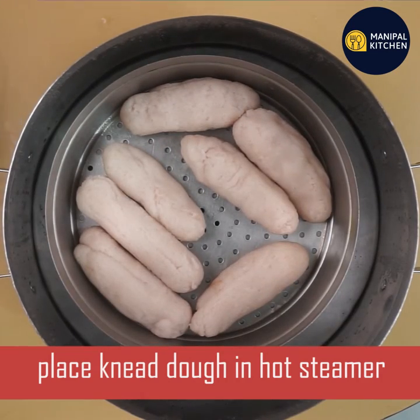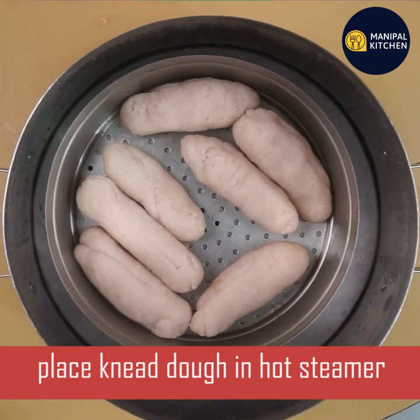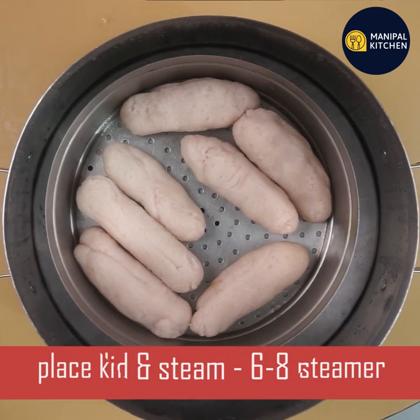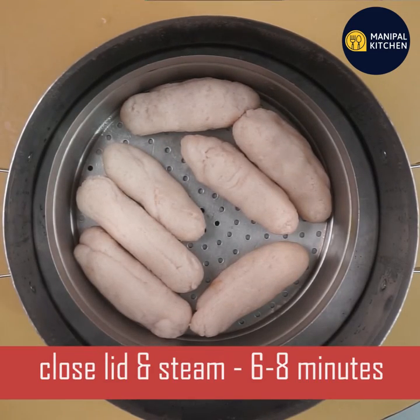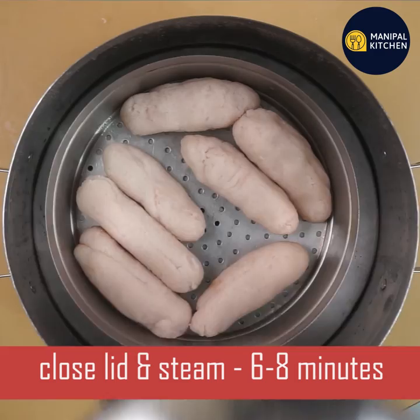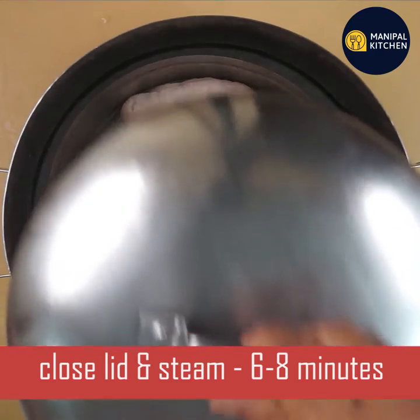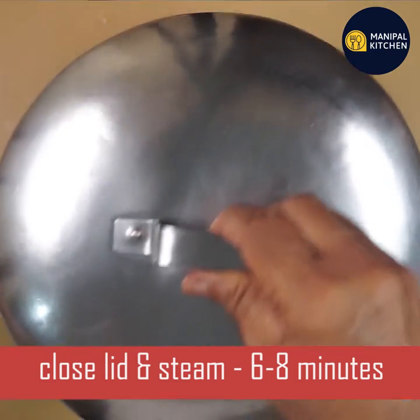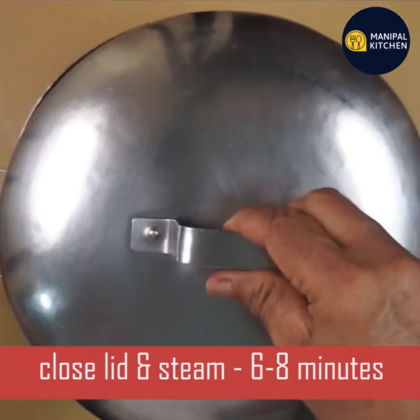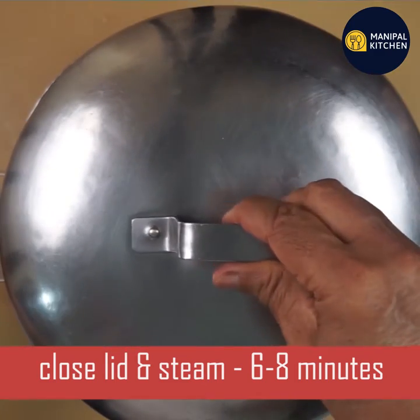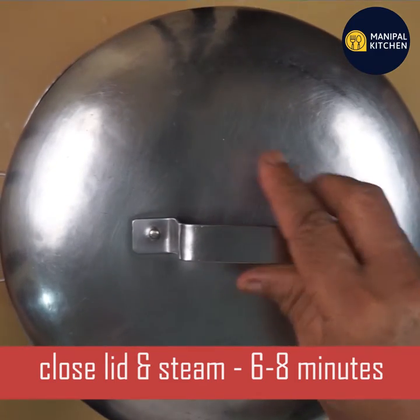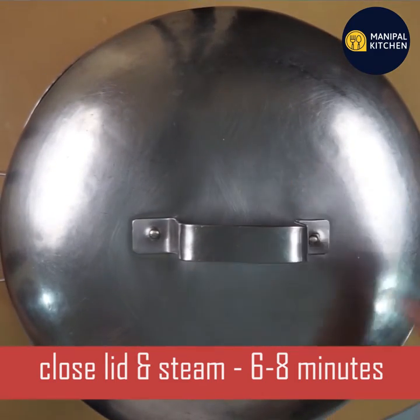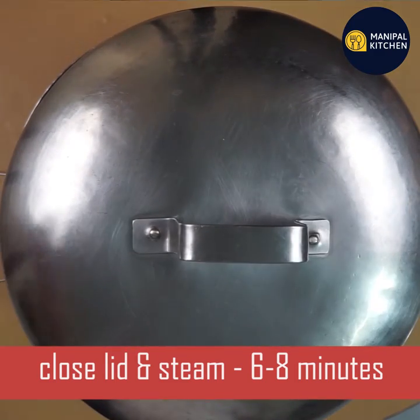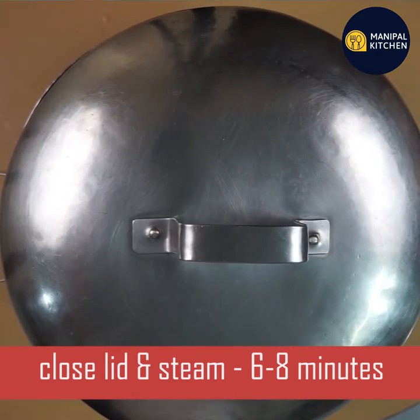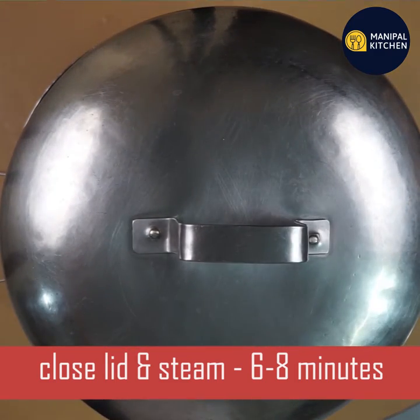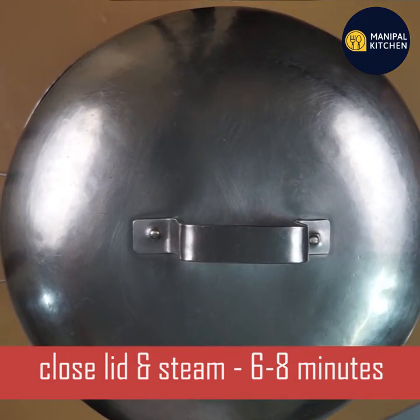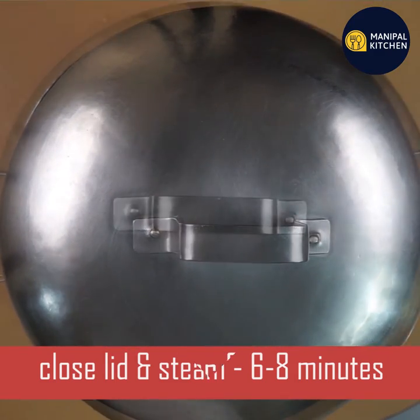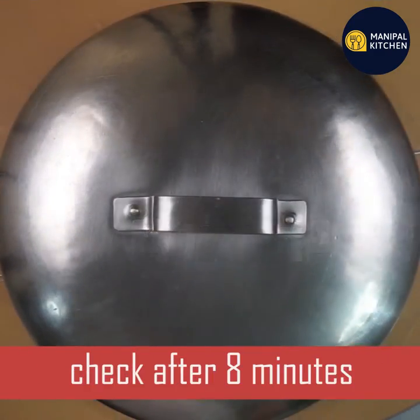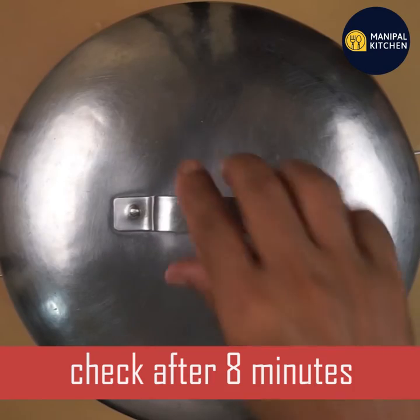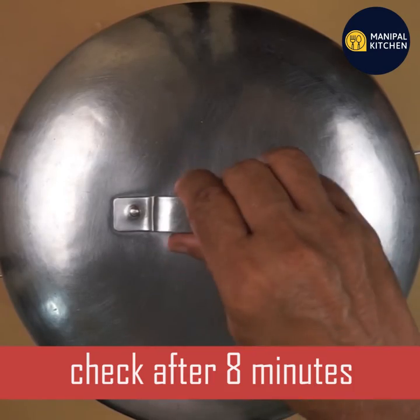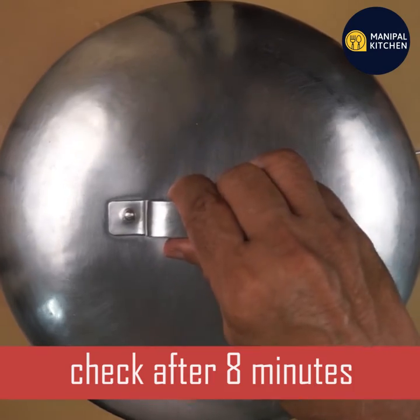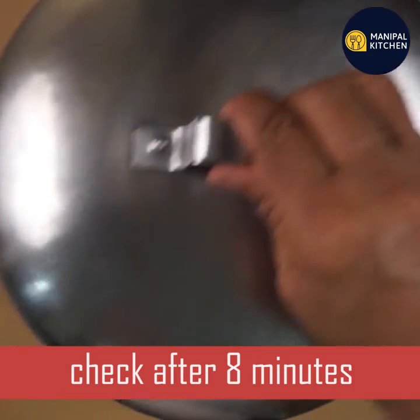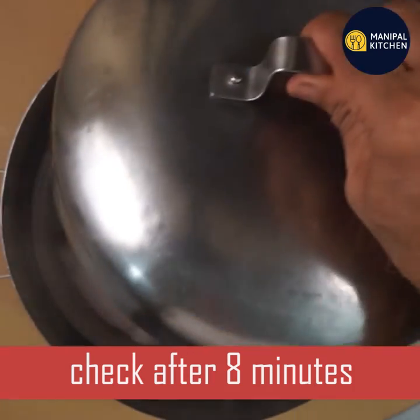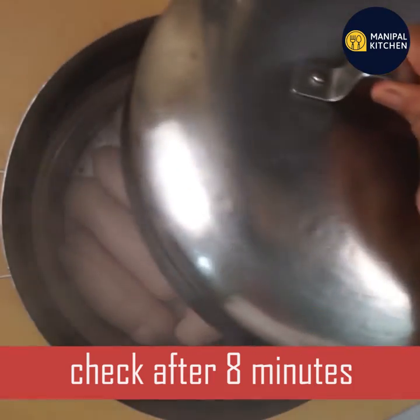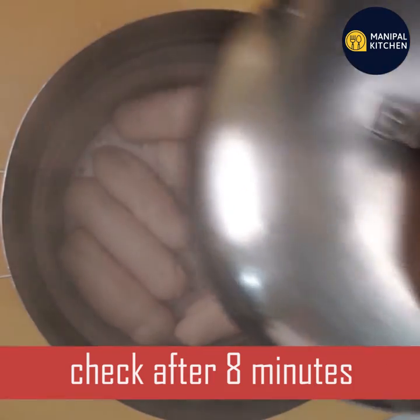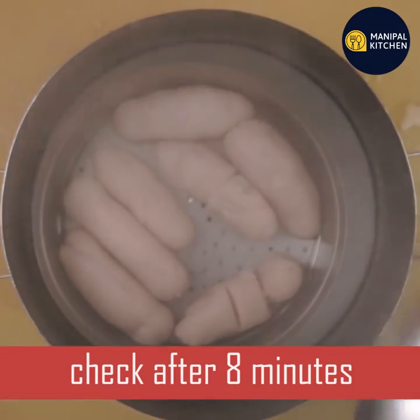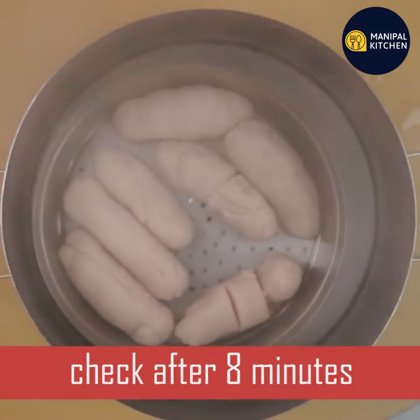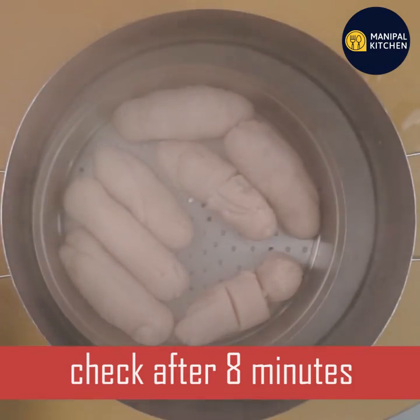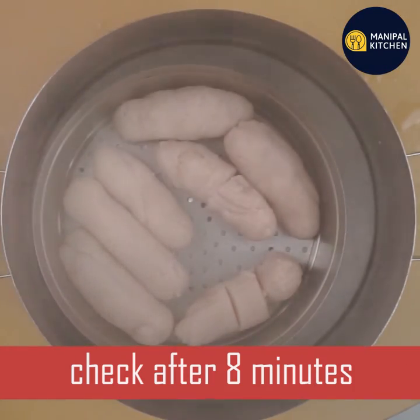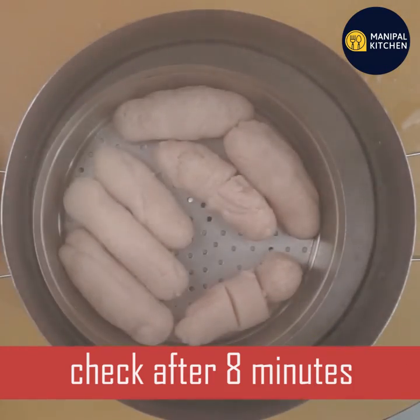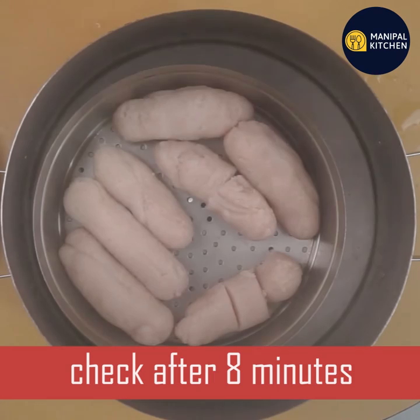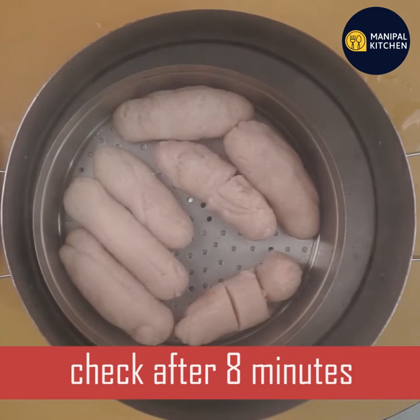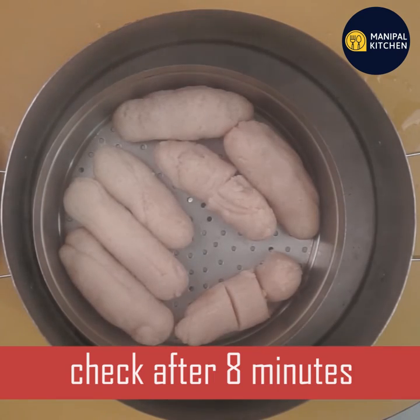It is very soft. Then I will steam the process. Now, I will remove the water.